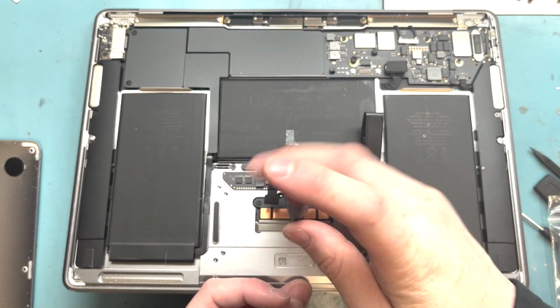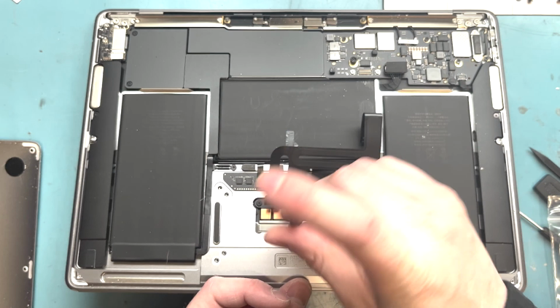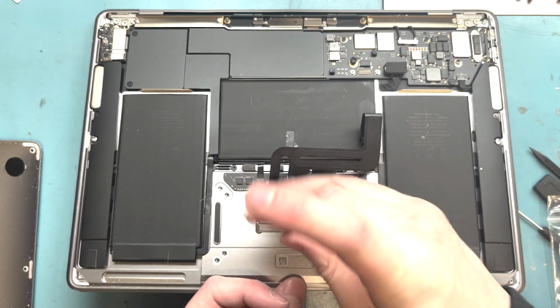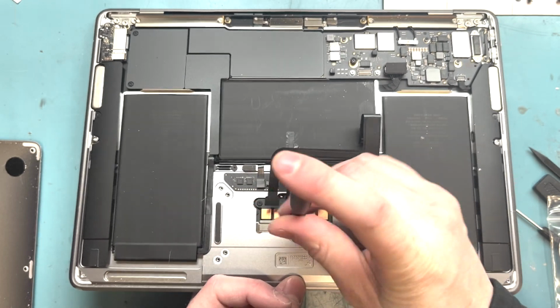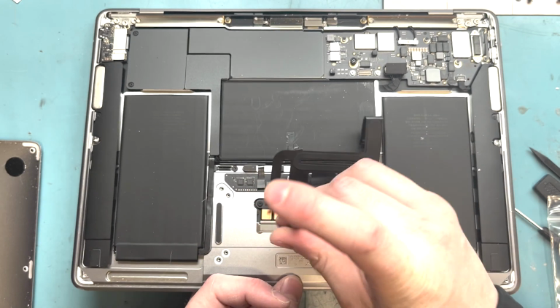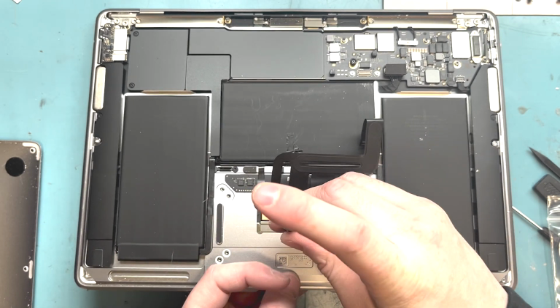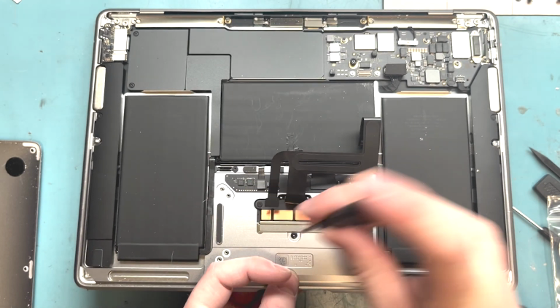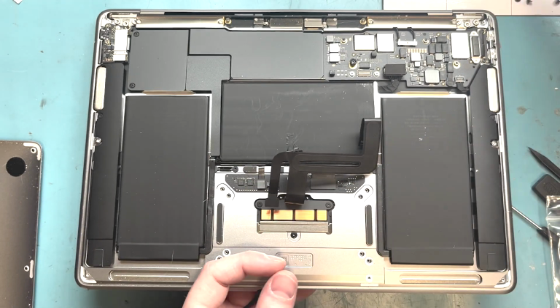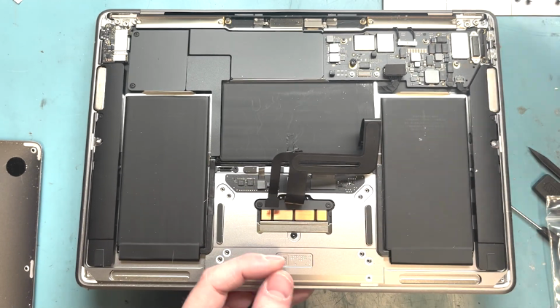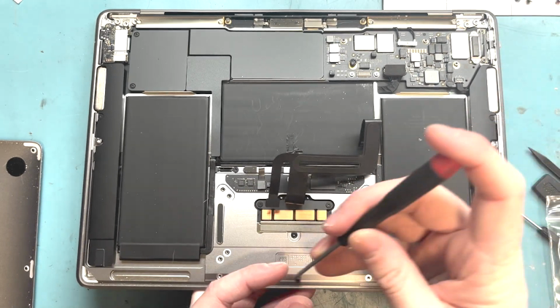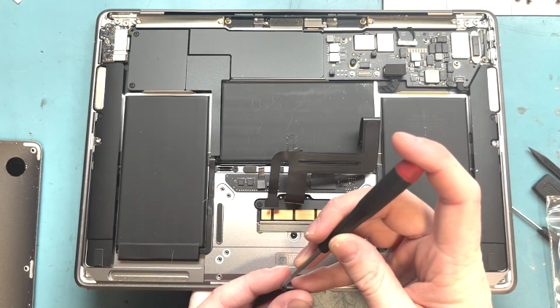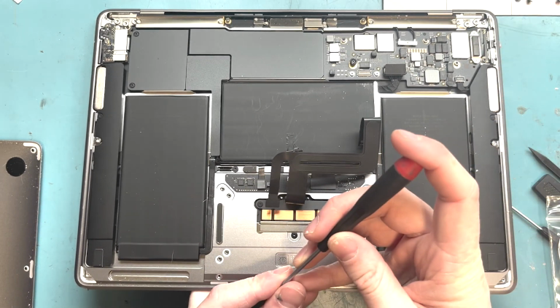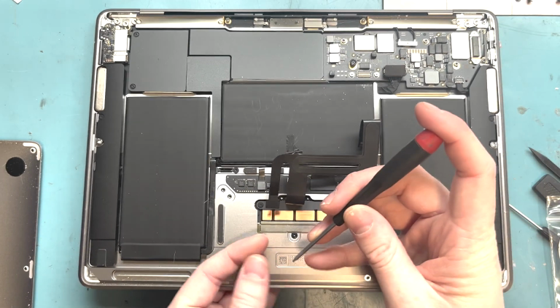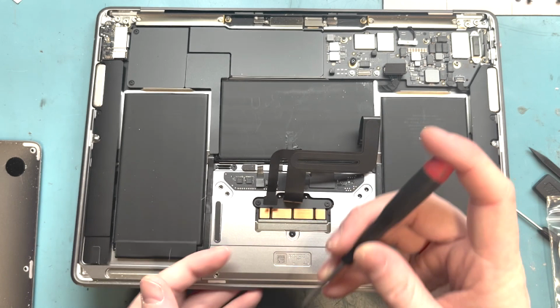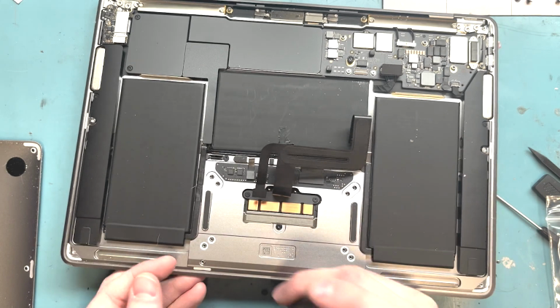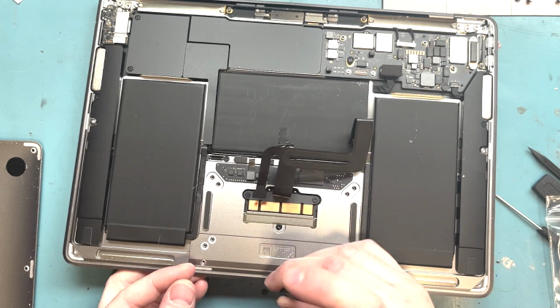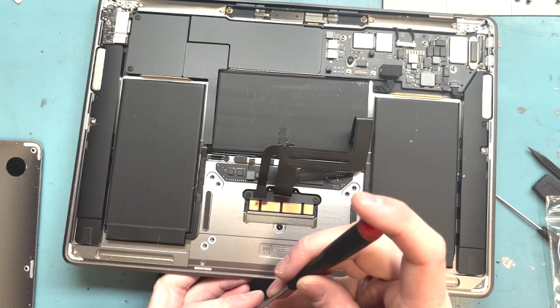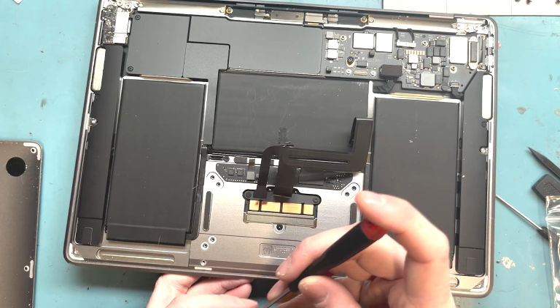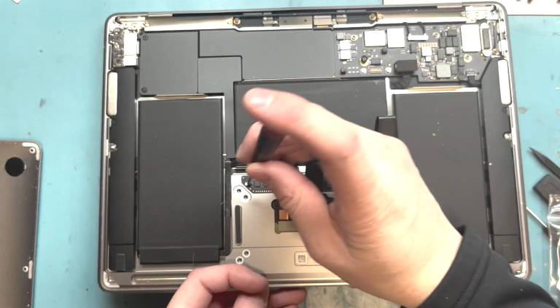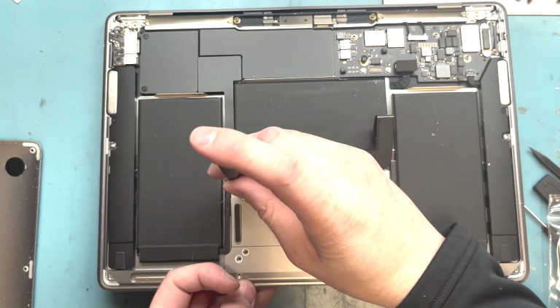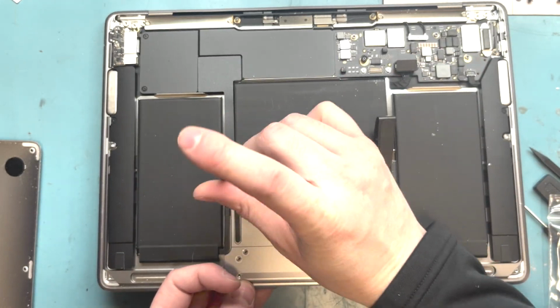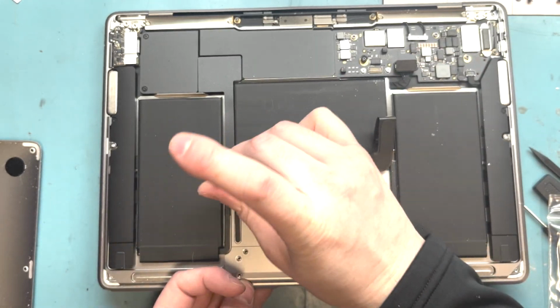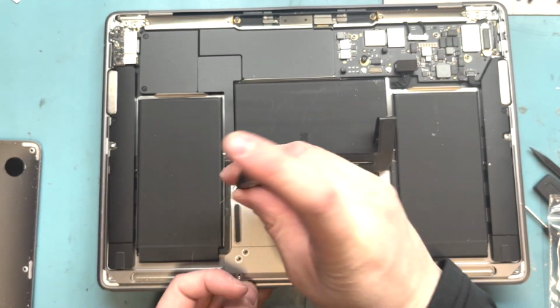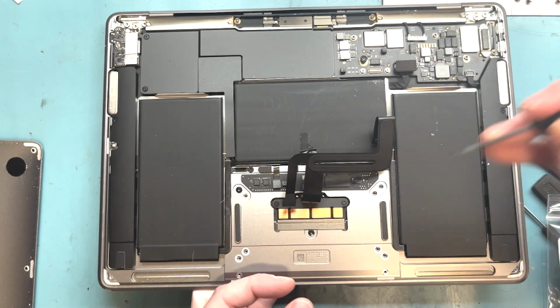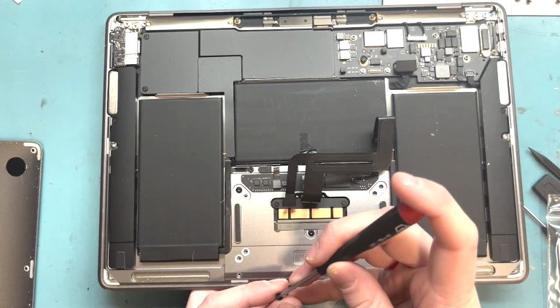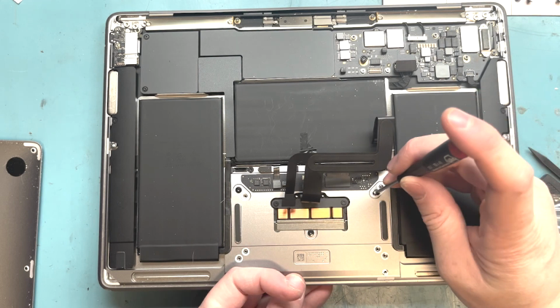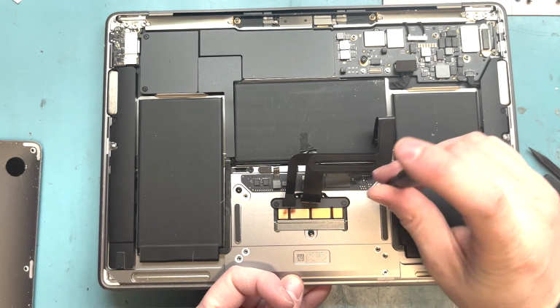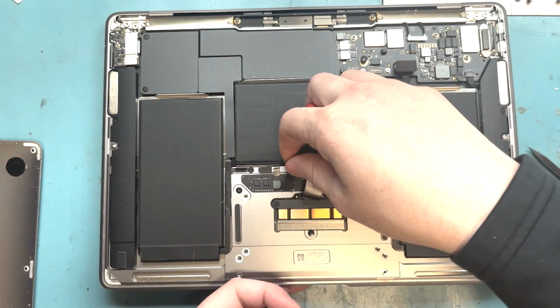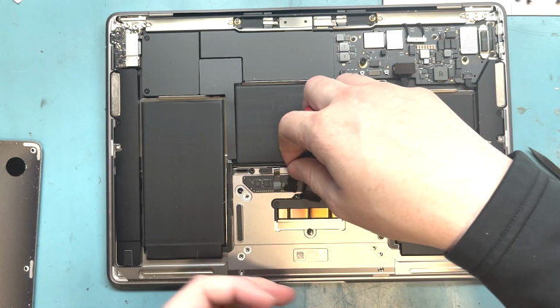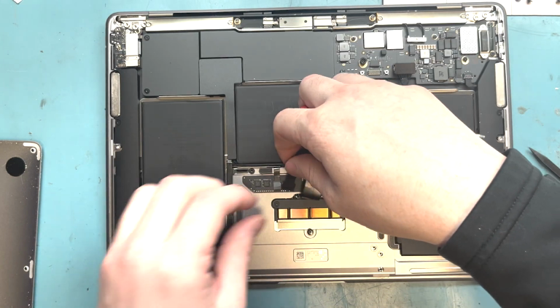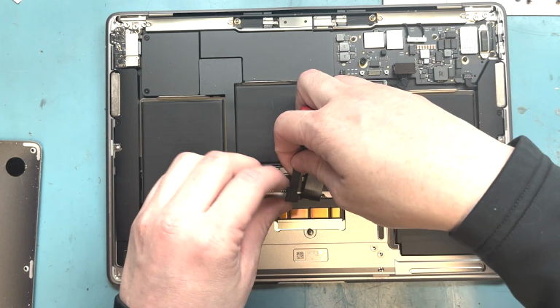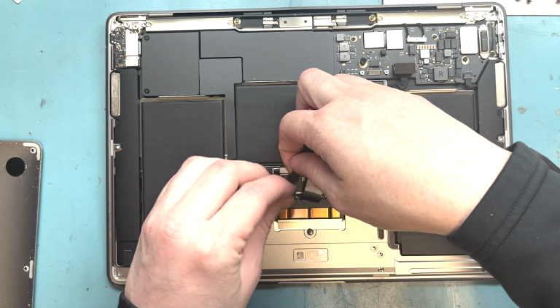We're just going to screw in about three screws here, and connect it.